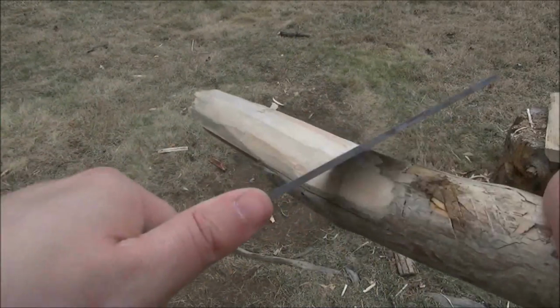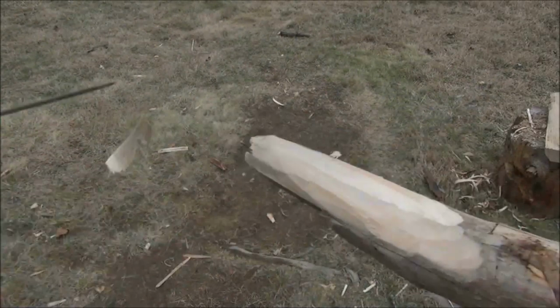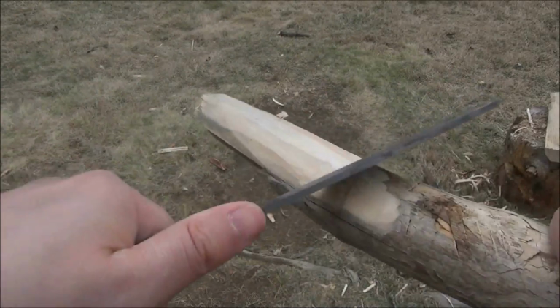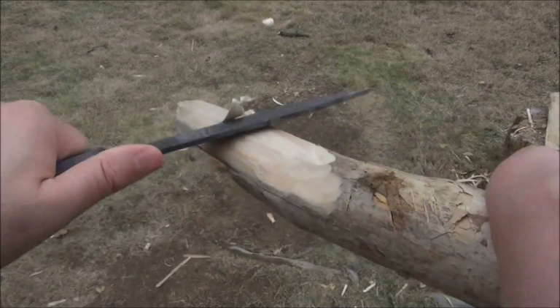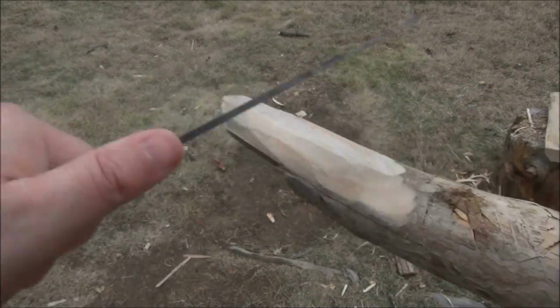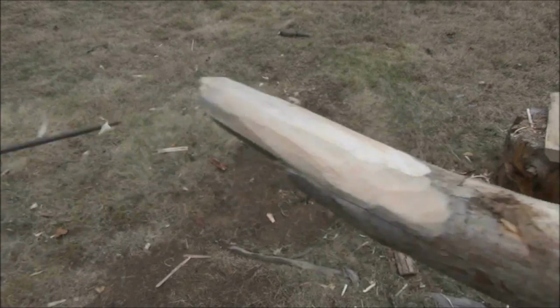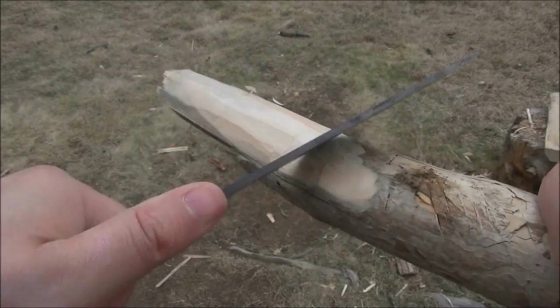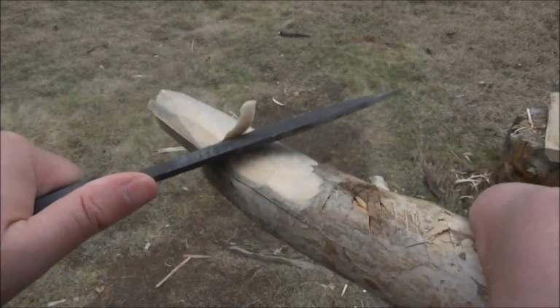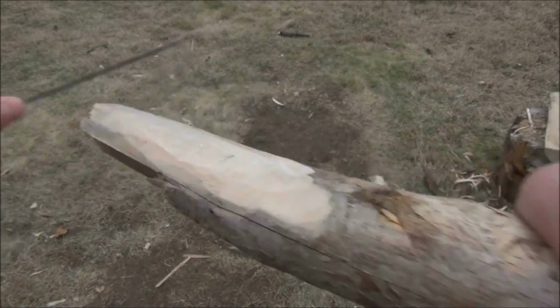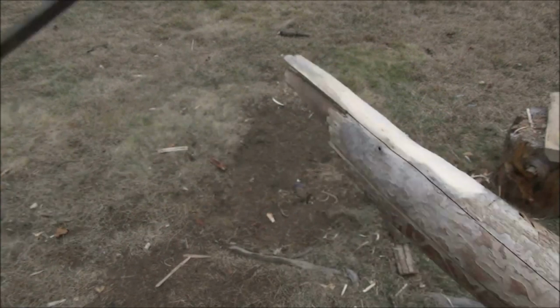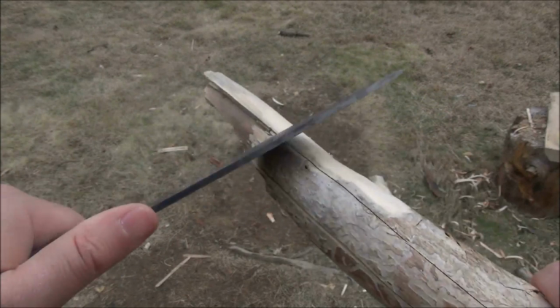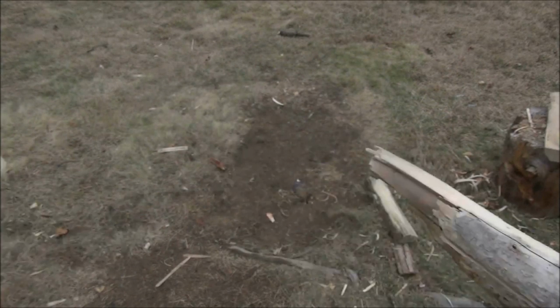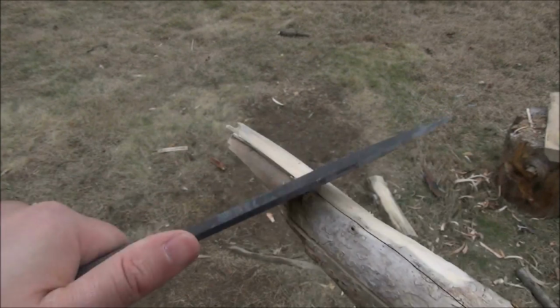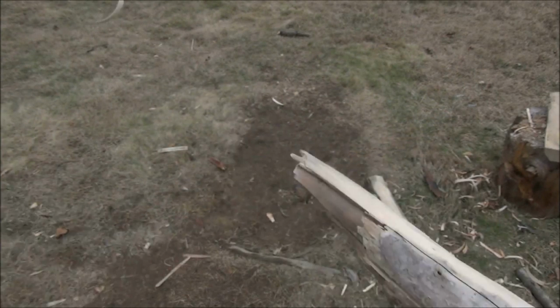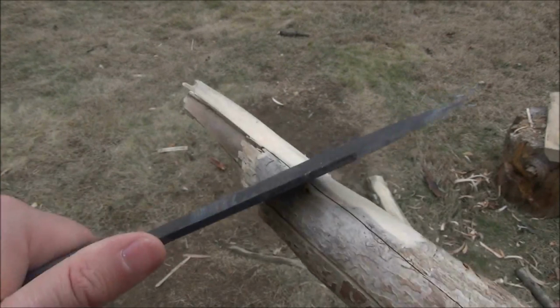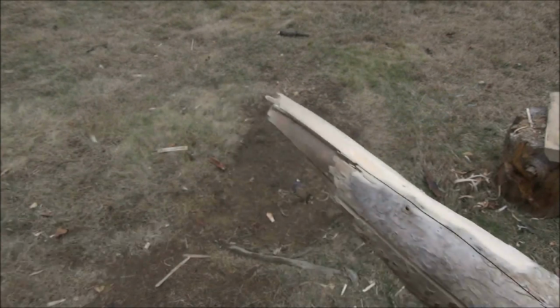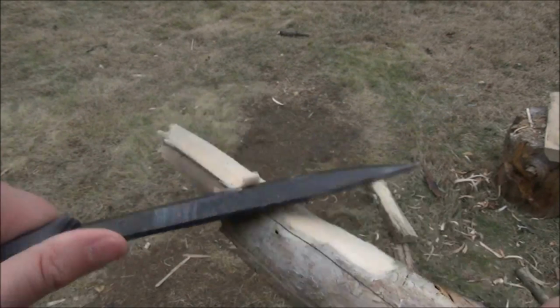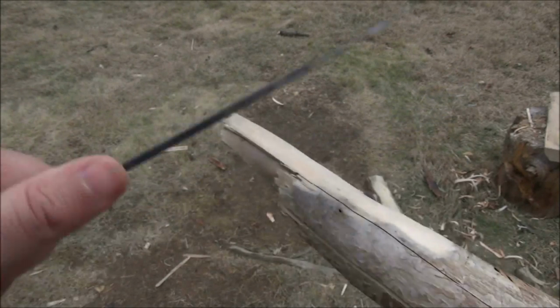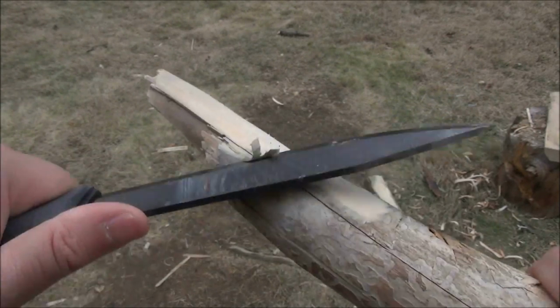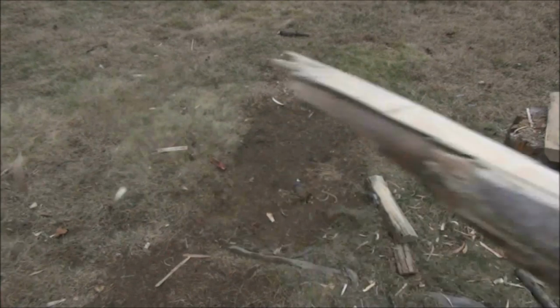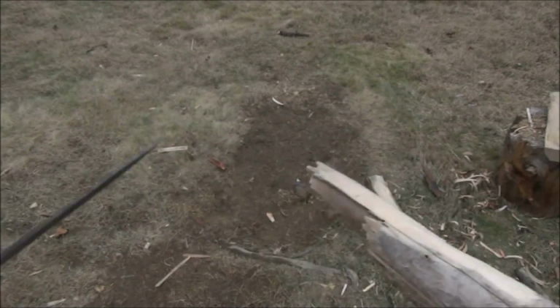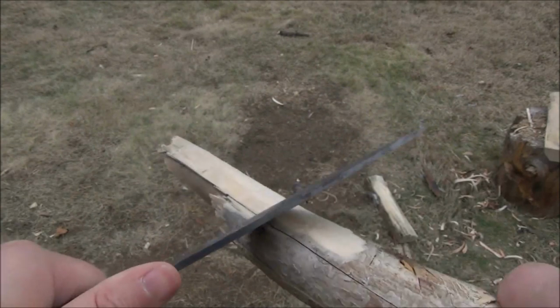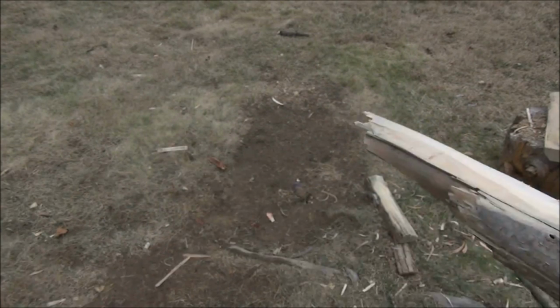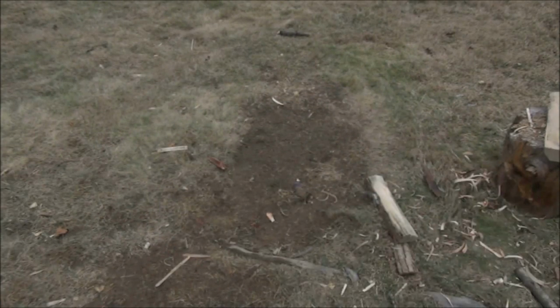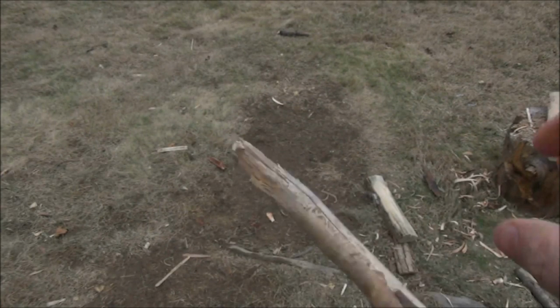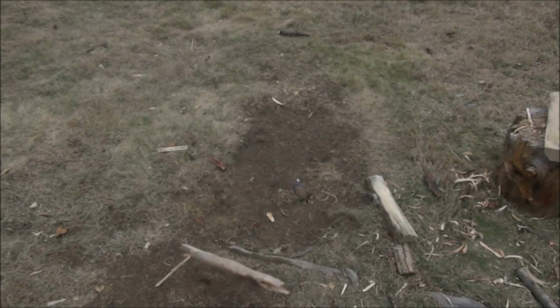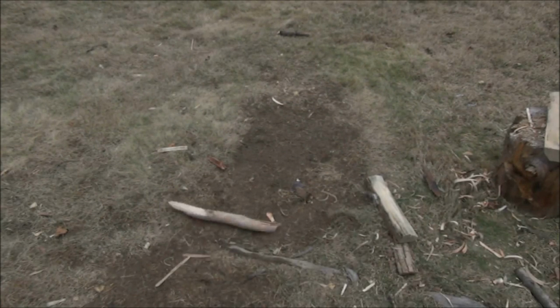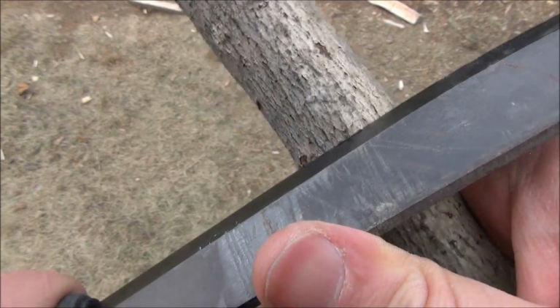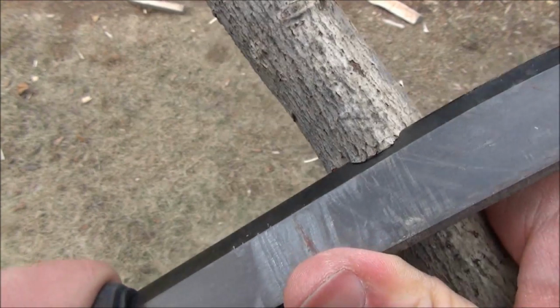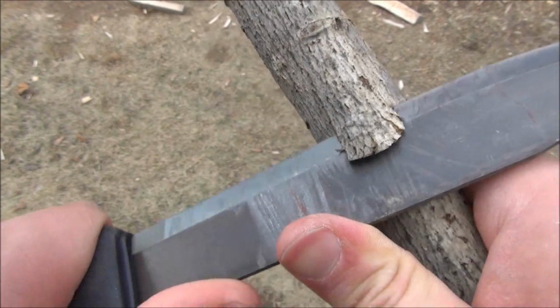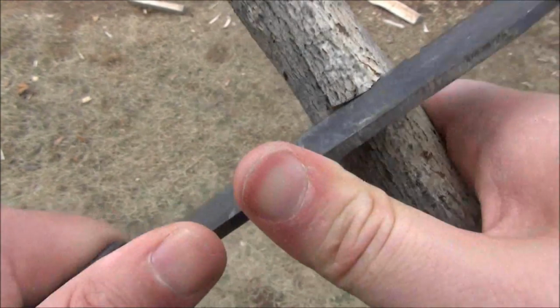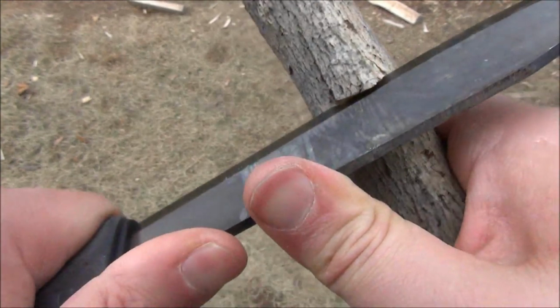Or if you had to shape a piece of wood in a particular way — if you were building a shelter, a trap, or whatever you have to do — it's good at interacting with the wood.